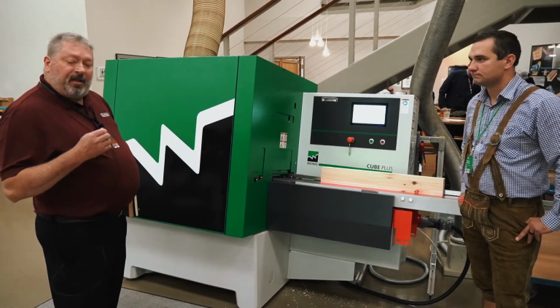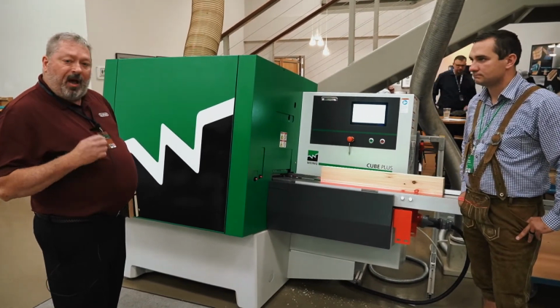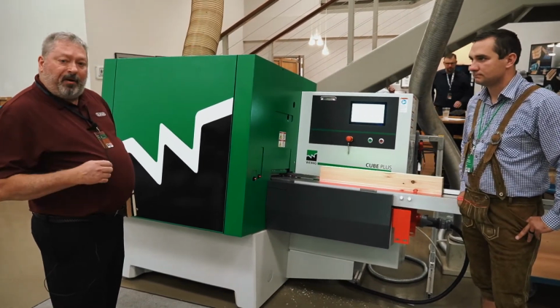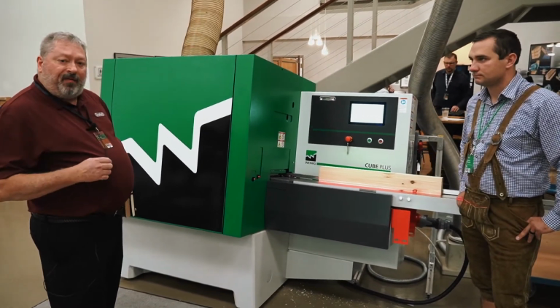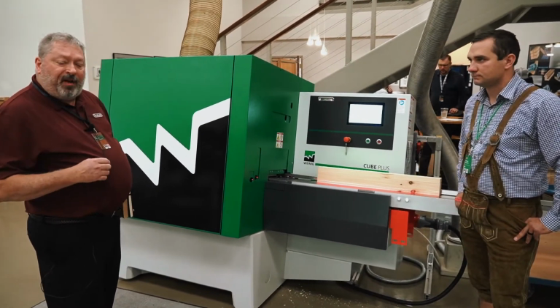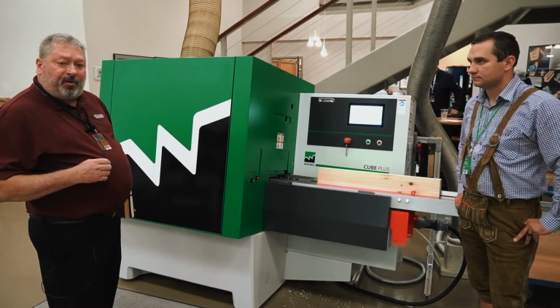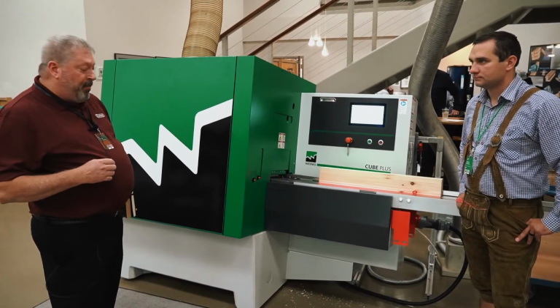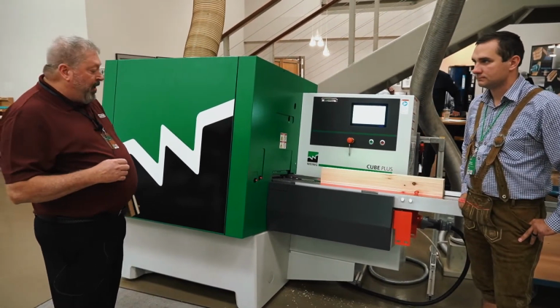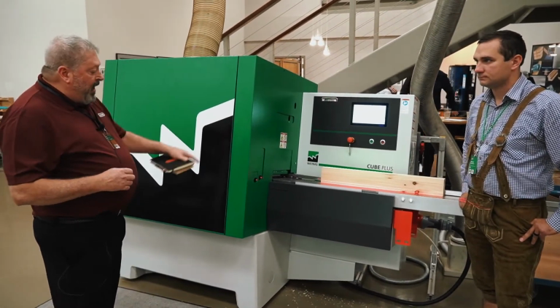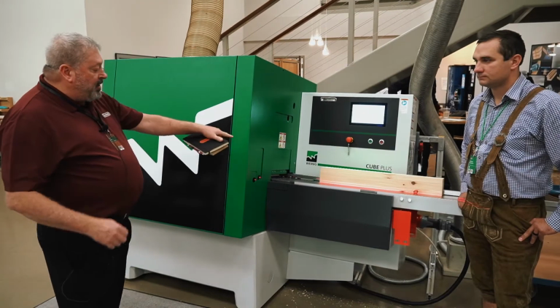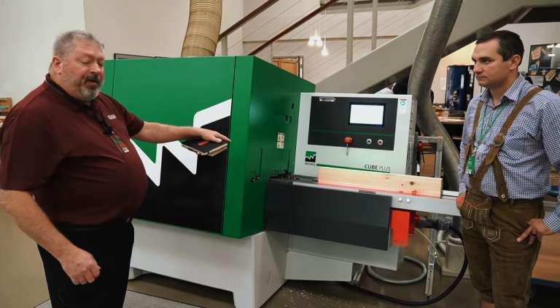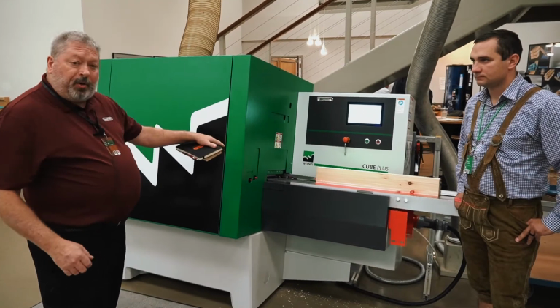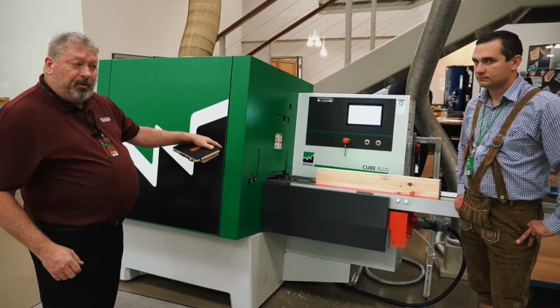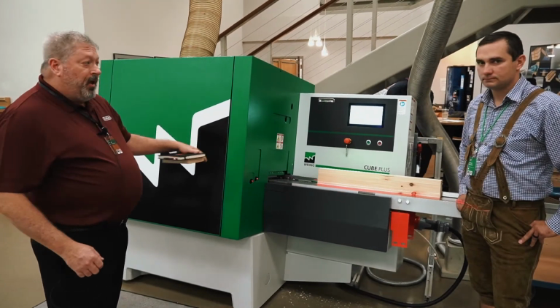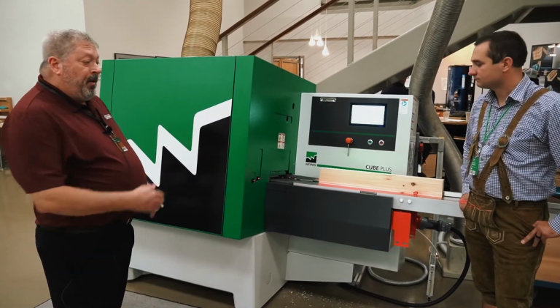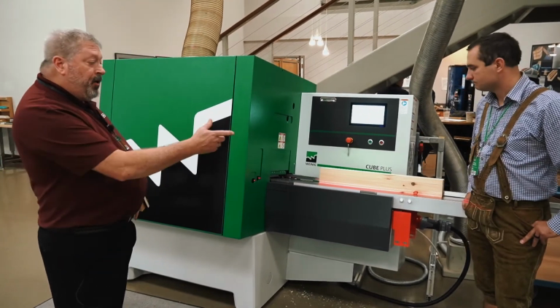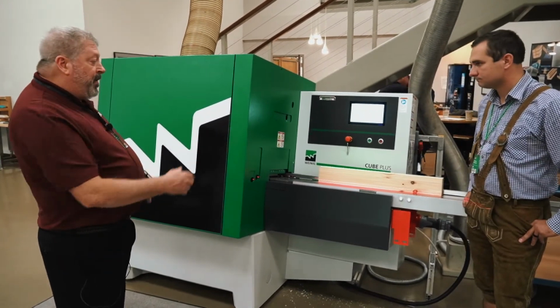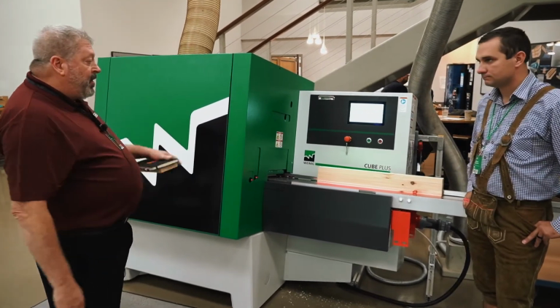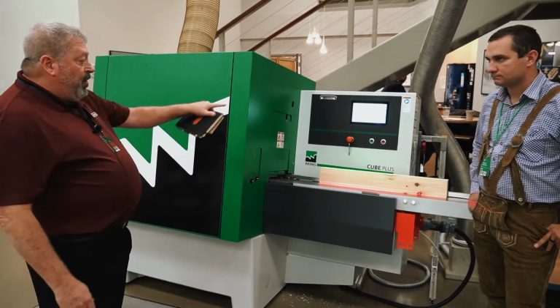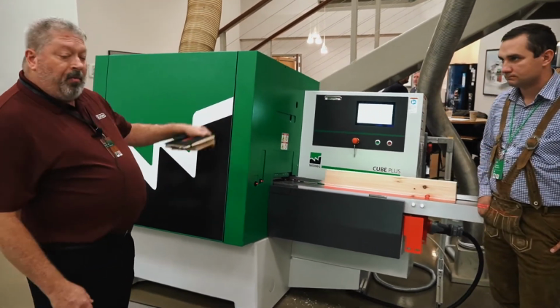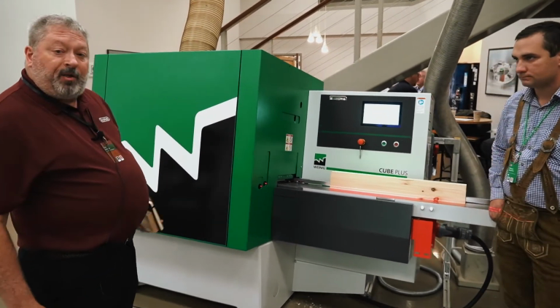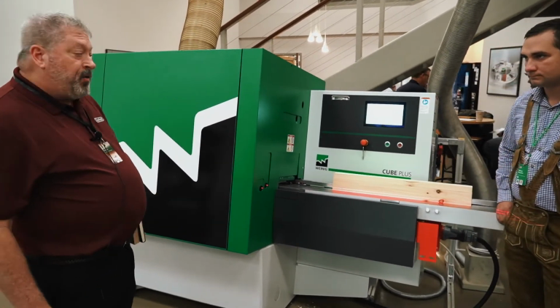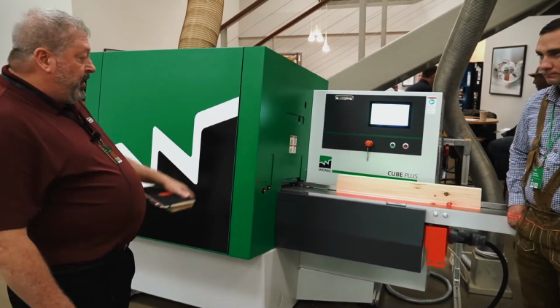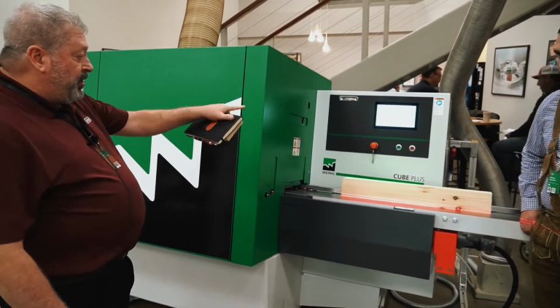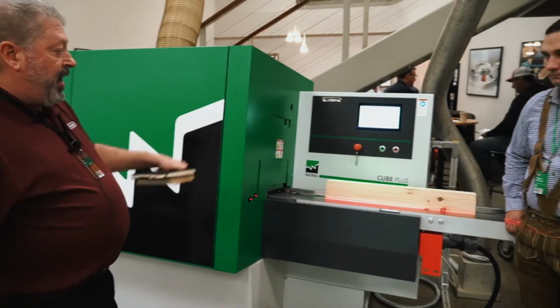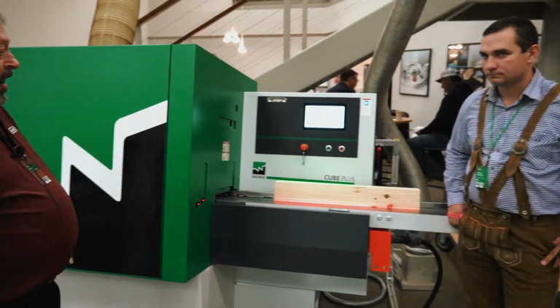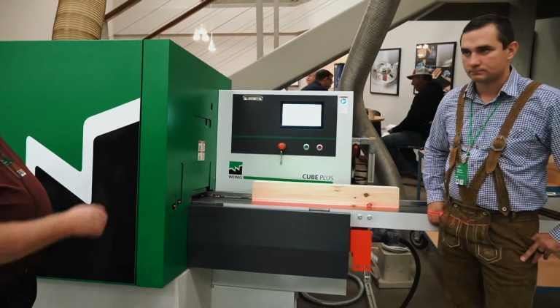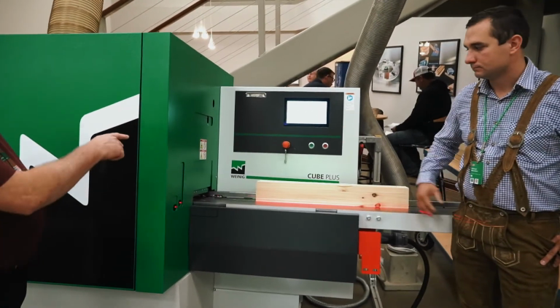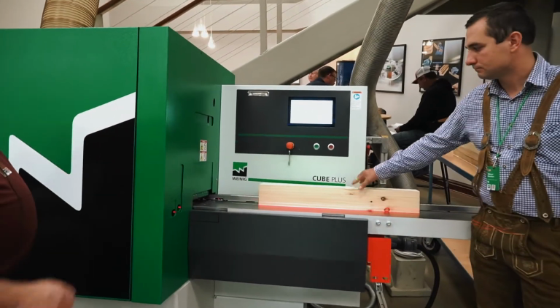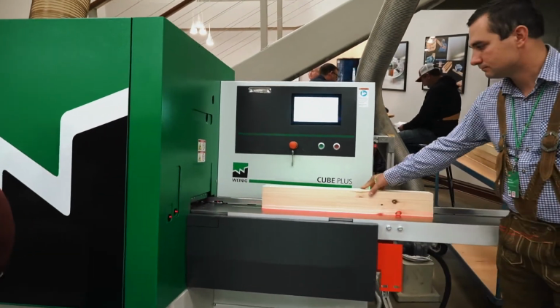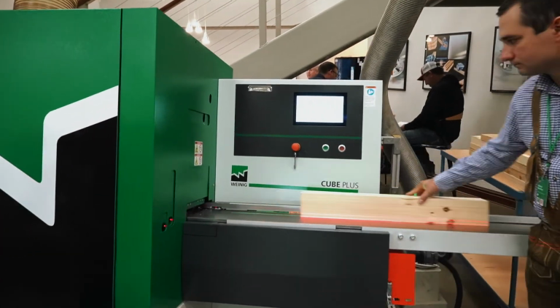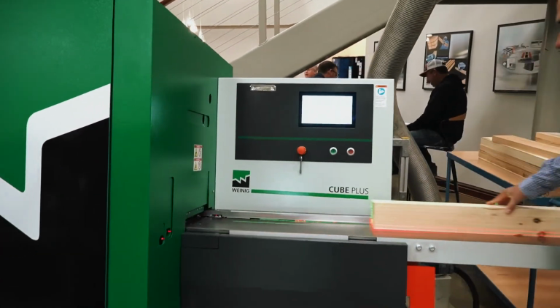It has a lot of built-in safety features that we're going to point out, and it has a lot of visual cues. So I'm going to turn it over to Michael. We're going to run this first one — he's going to show you how it lines up as he dimensions down for this board.